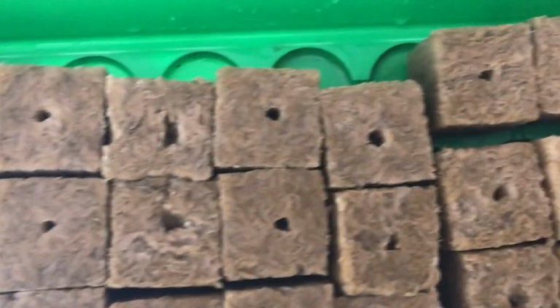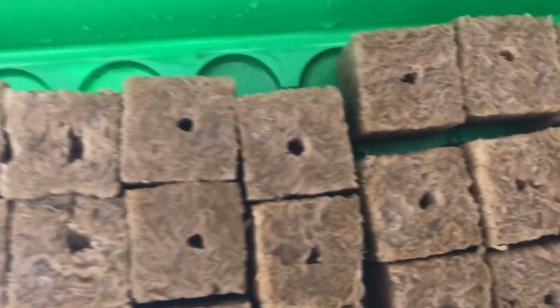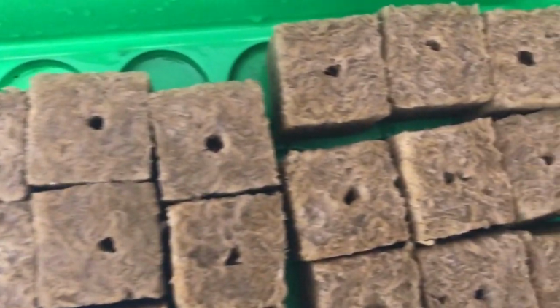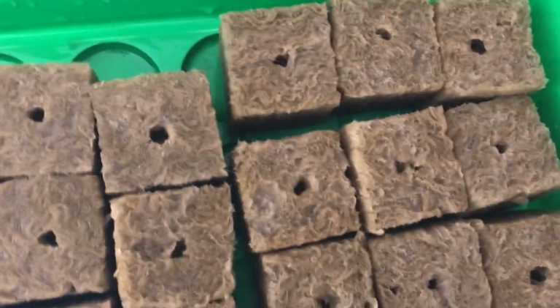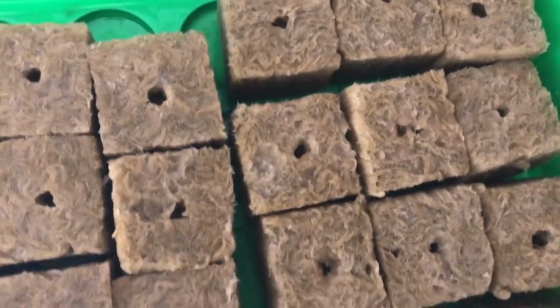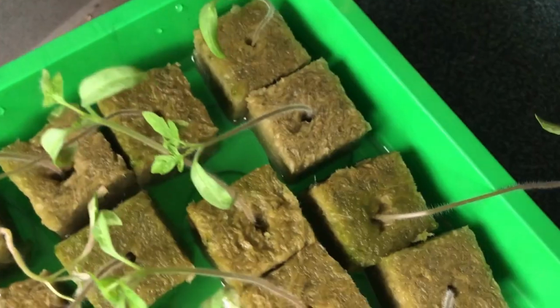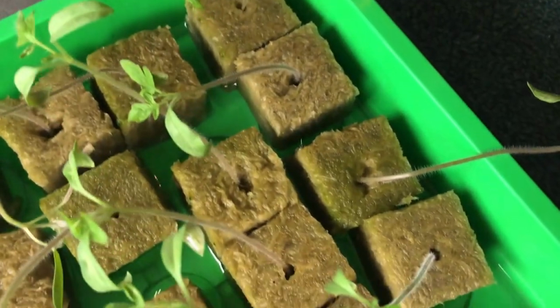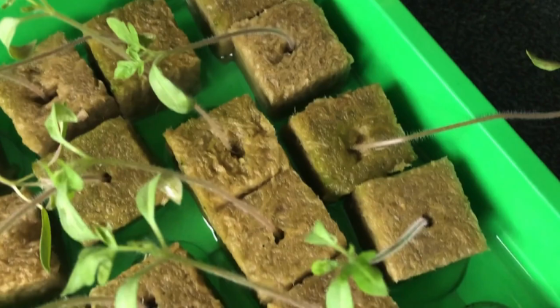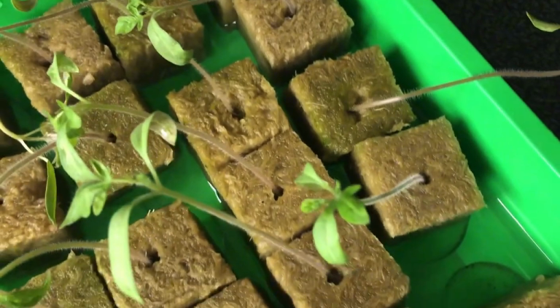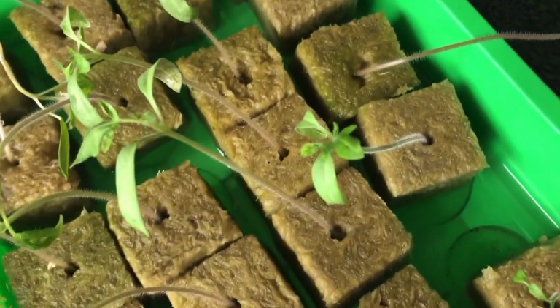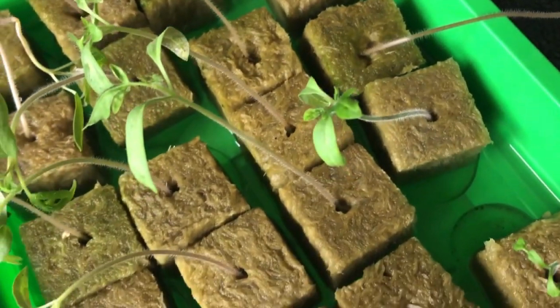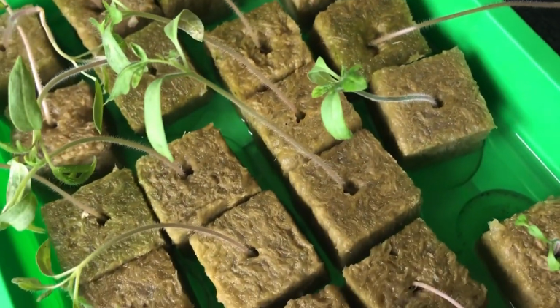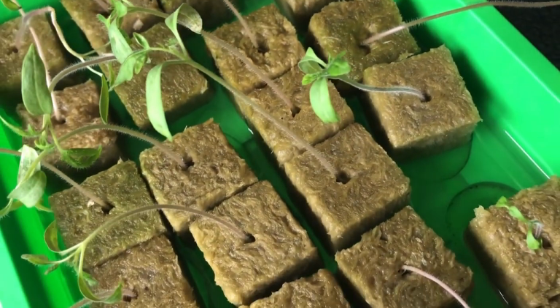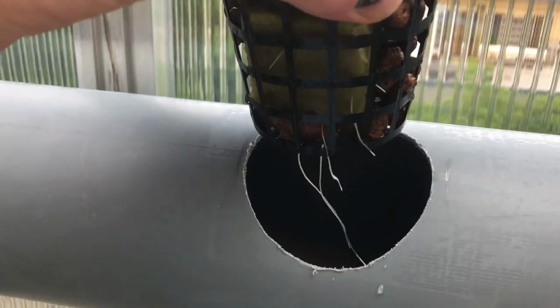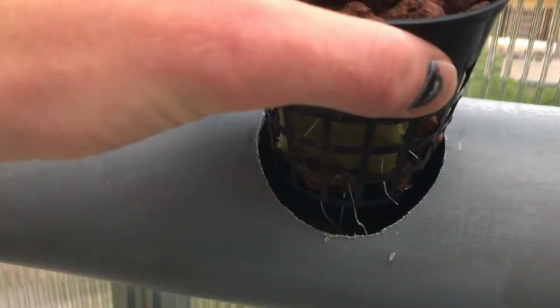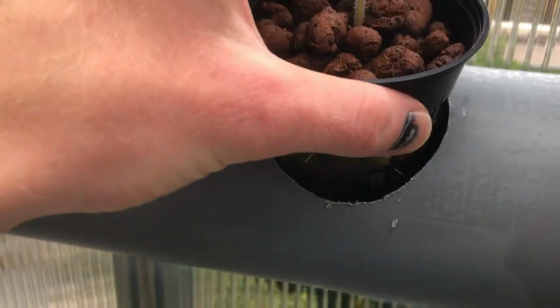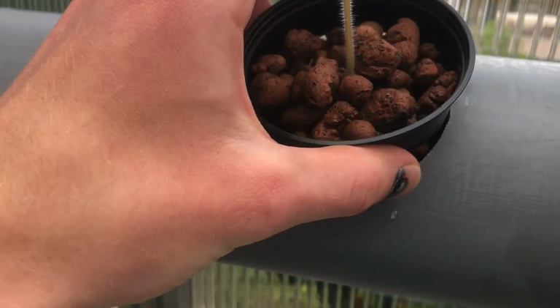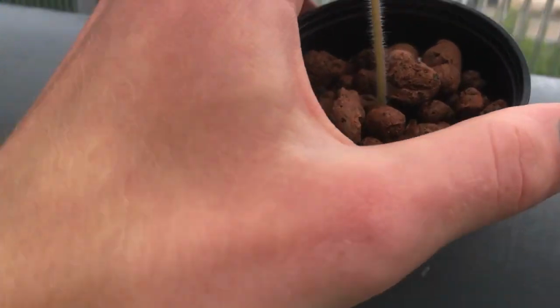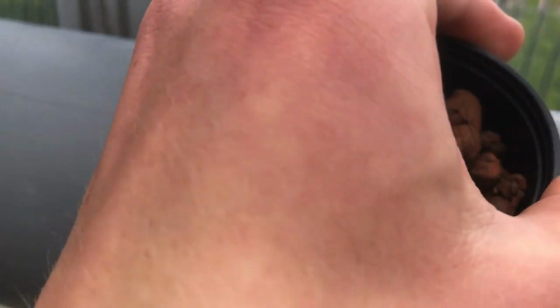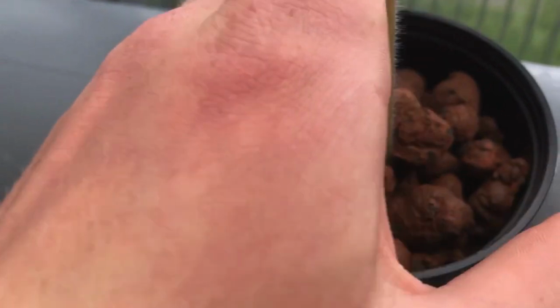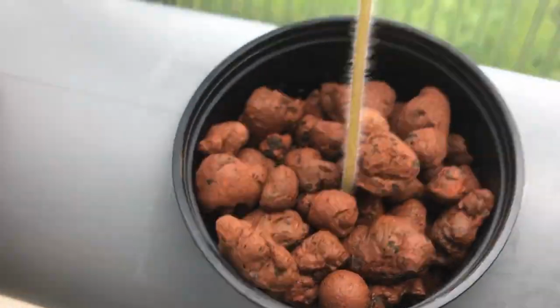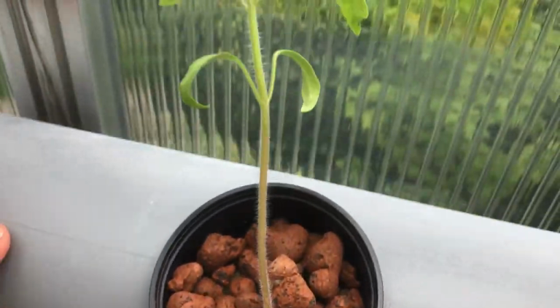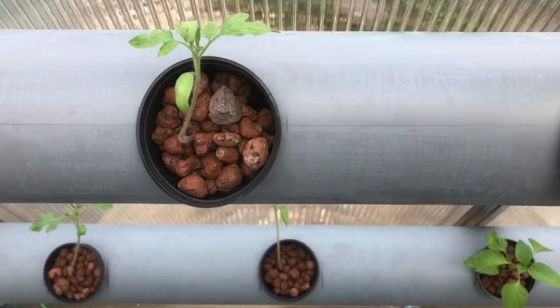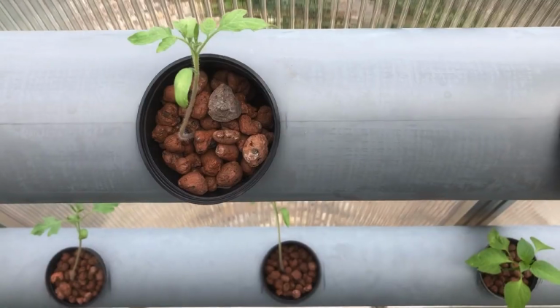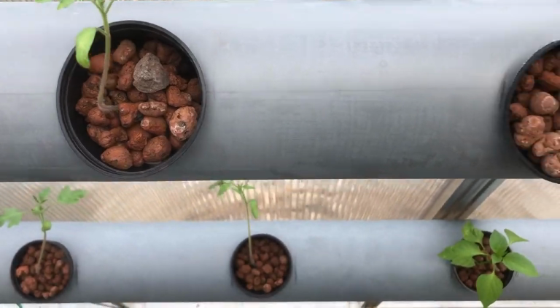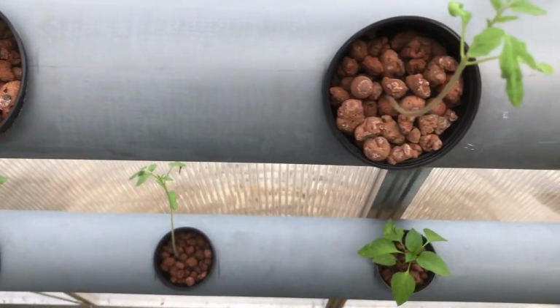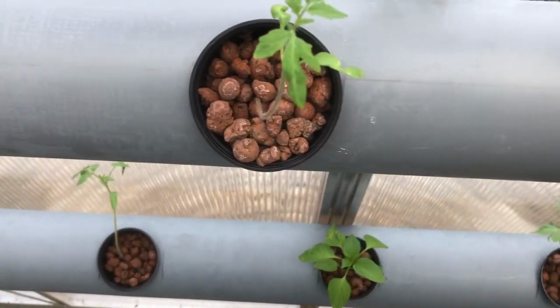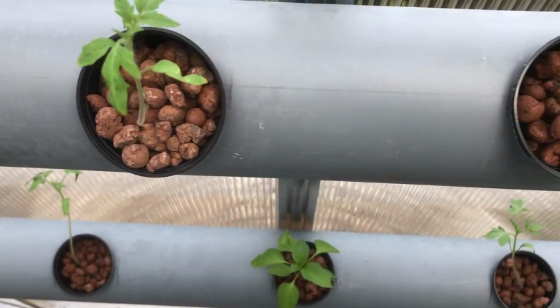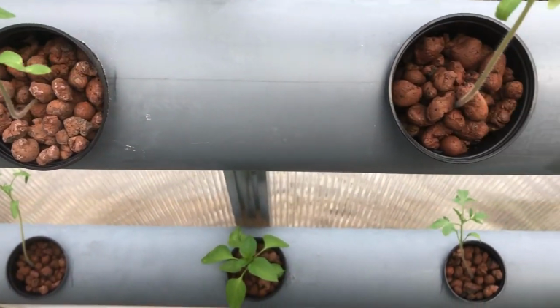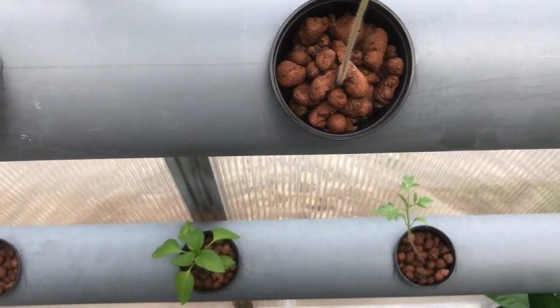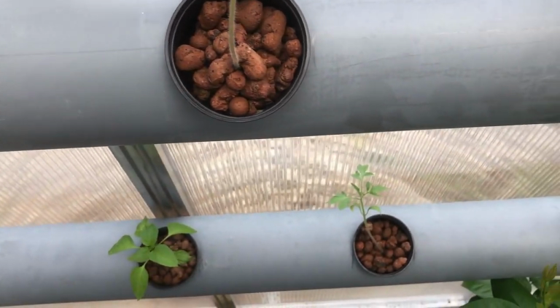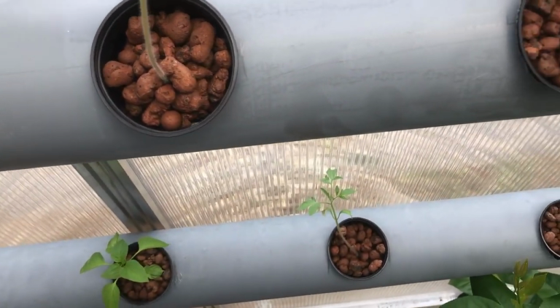Now it was time to get the plants ready. I made sure to give them enough time to grow and let the roots get long enough to reach the flowing water before adding them to the system. For support I placed them in net cups with clay pebbles.